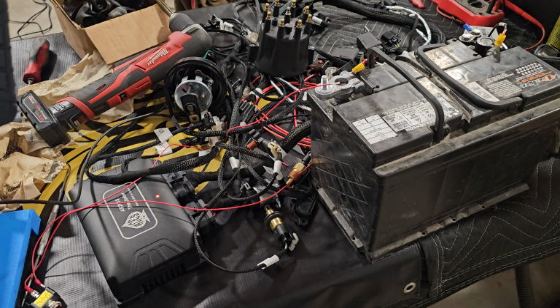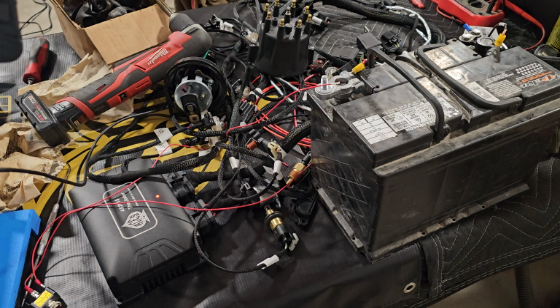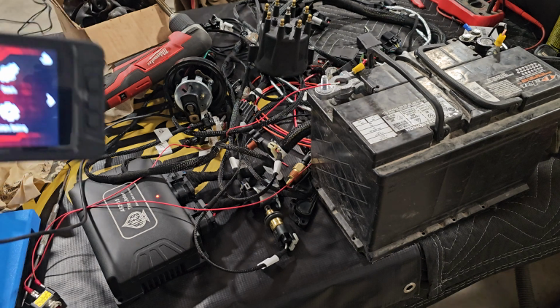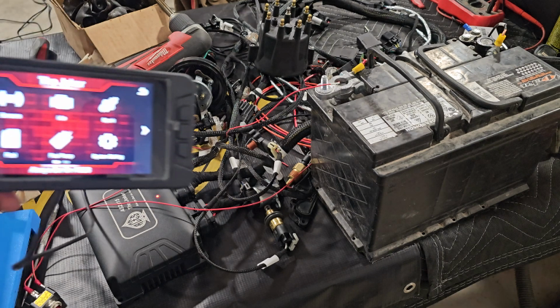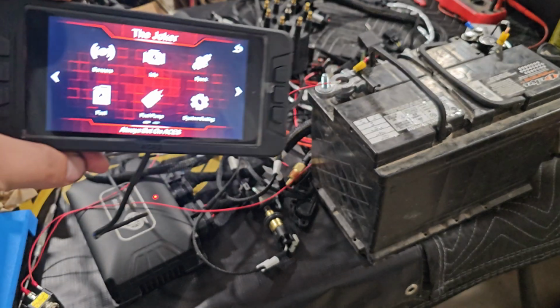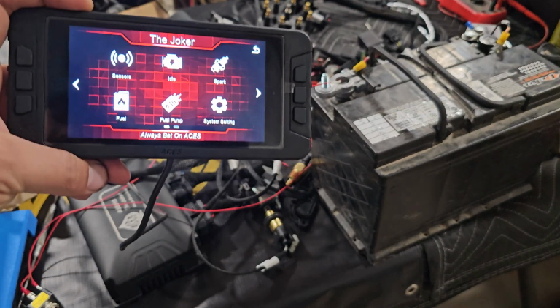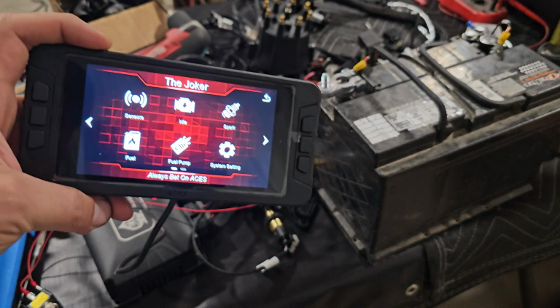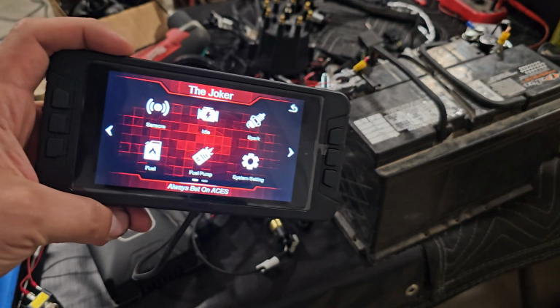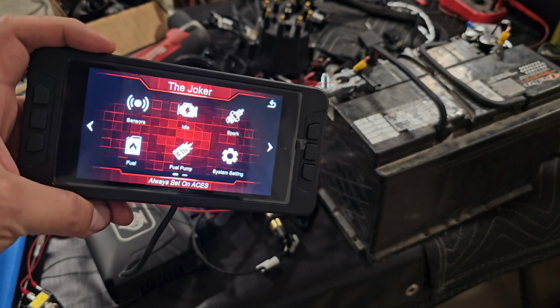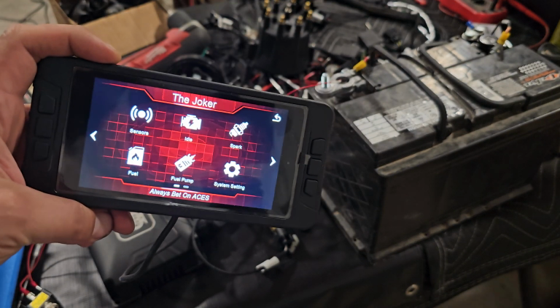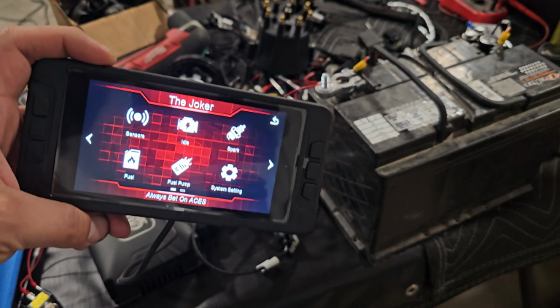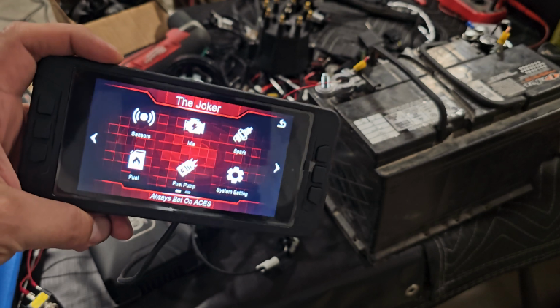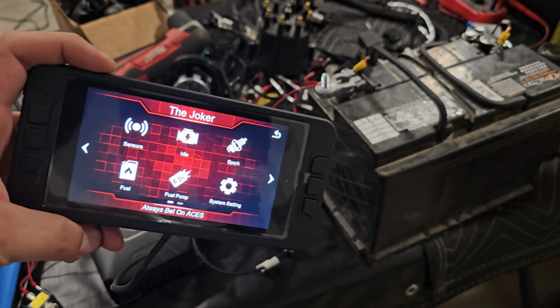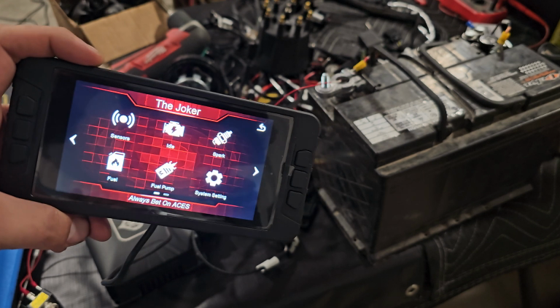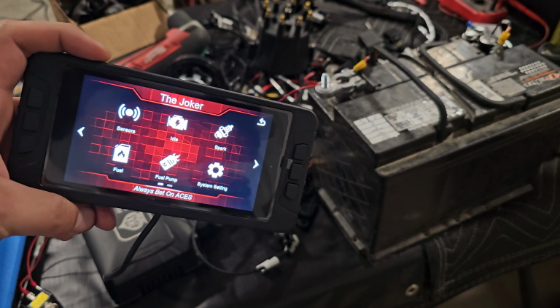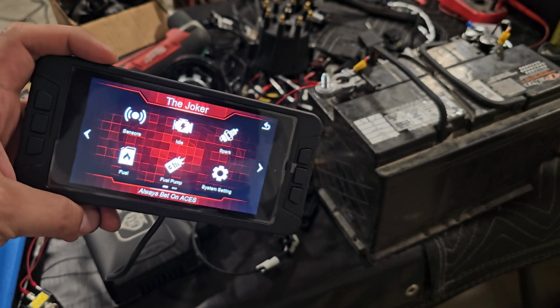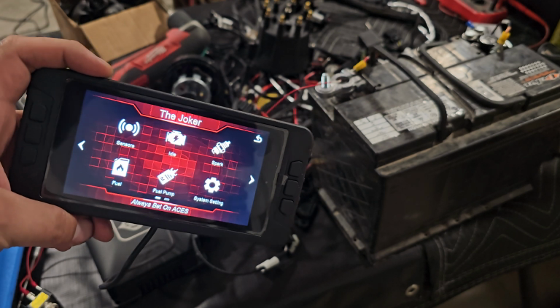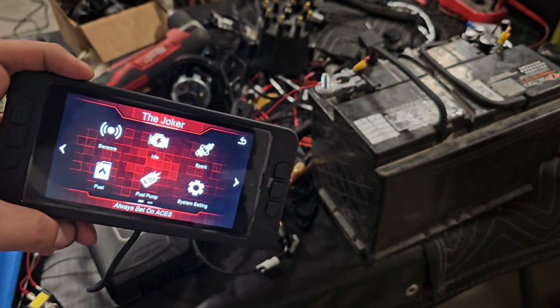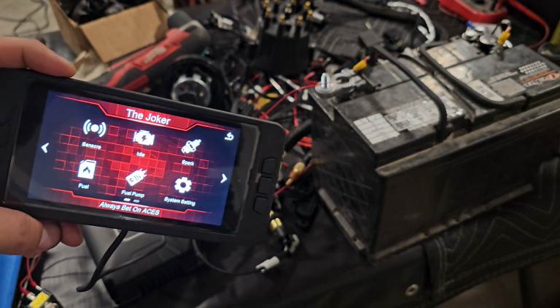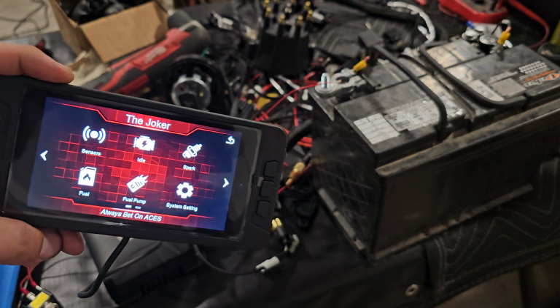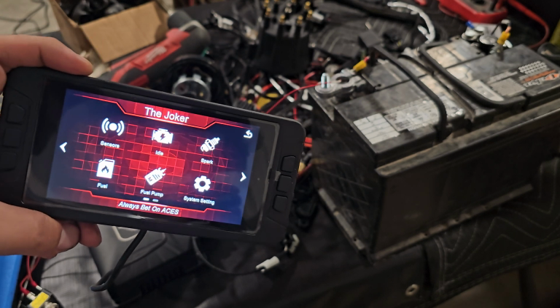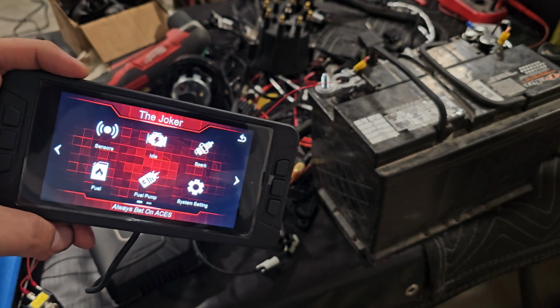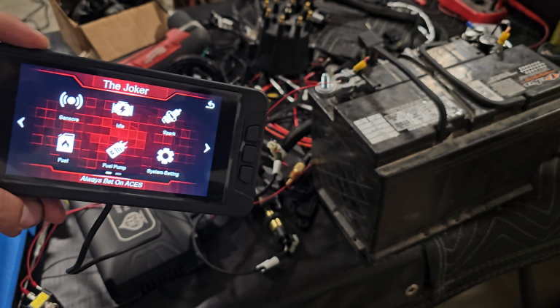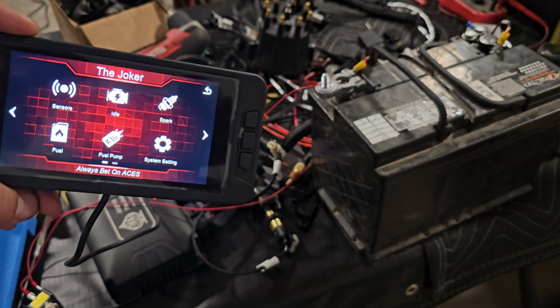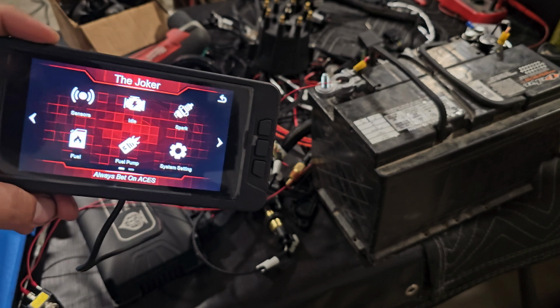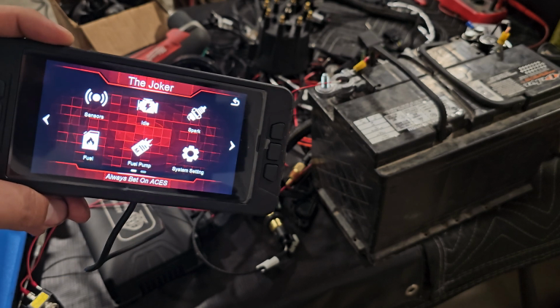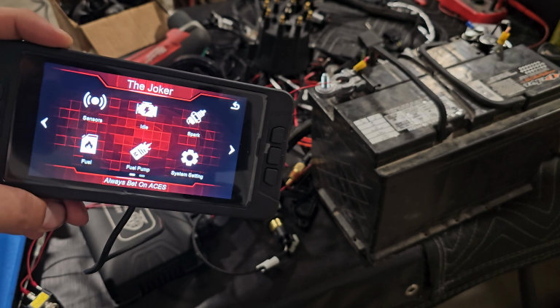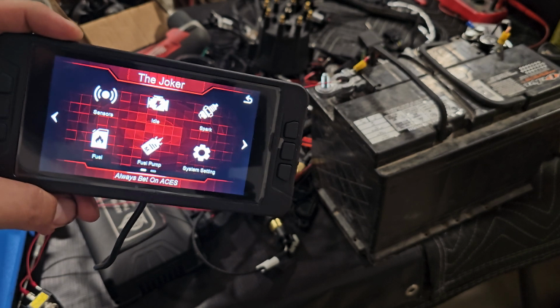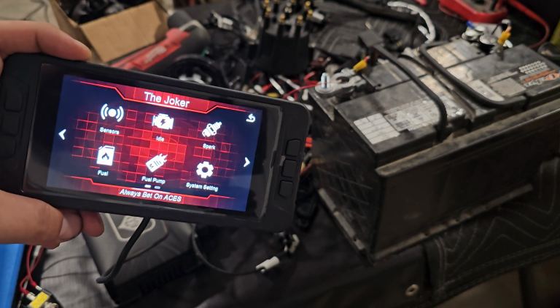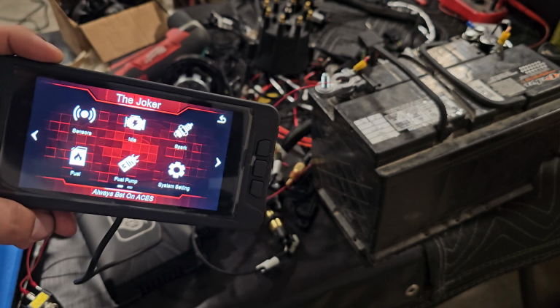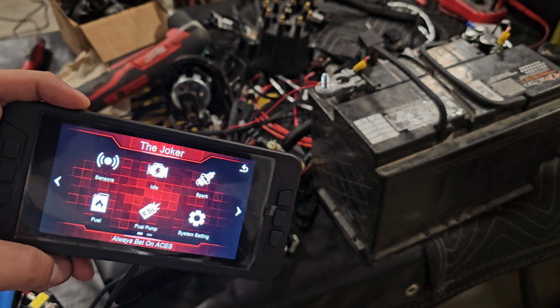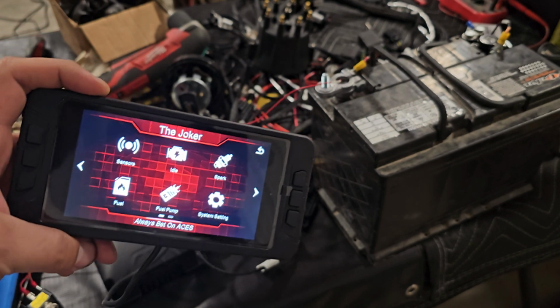I have this joker set up in a mock-up configuration to test some other things. But while I'm doing it, I'm going to show you why it's important to have your power and ground to your ECU be uninterrupted directly to the battery or PDM.